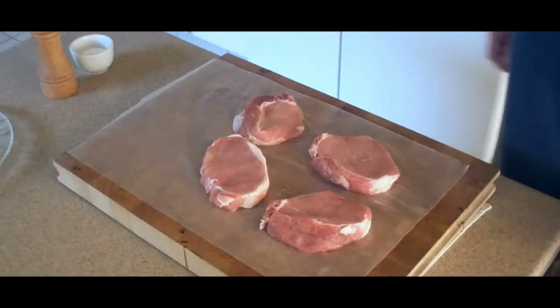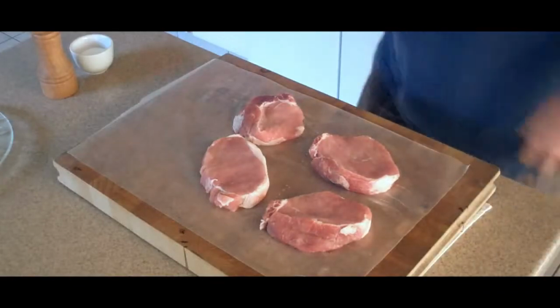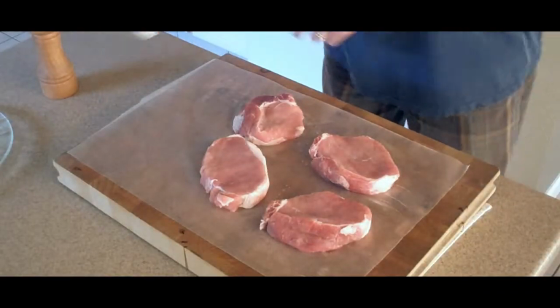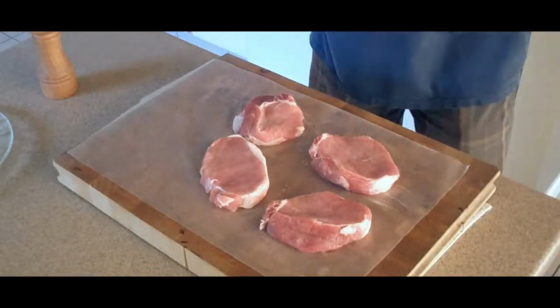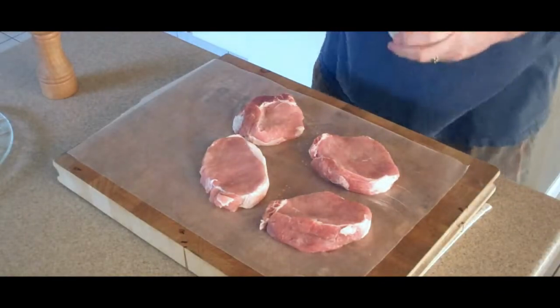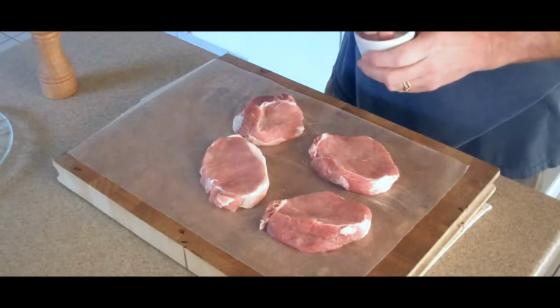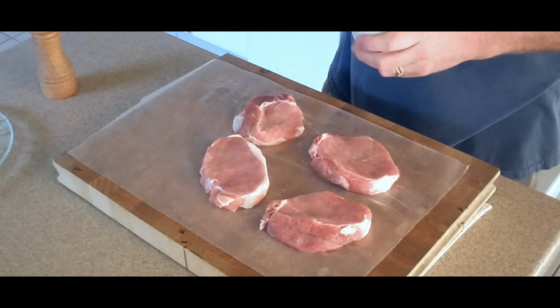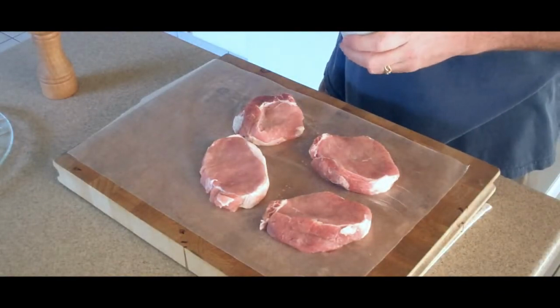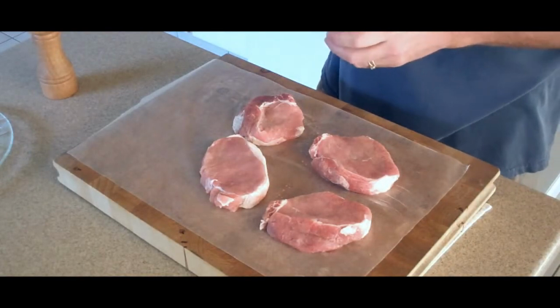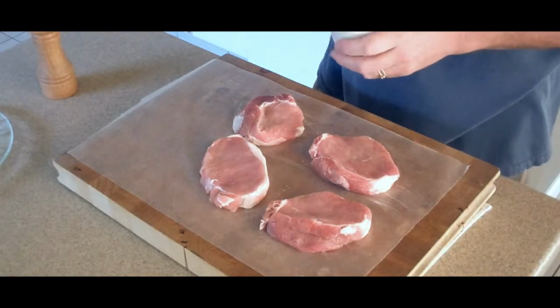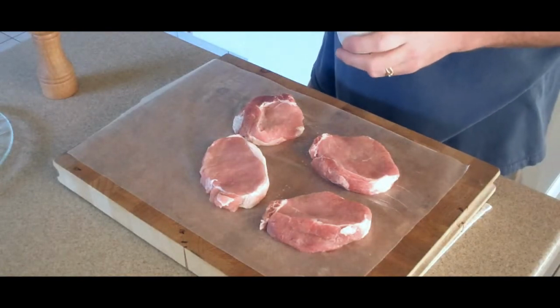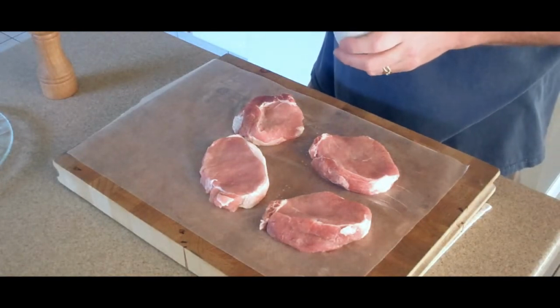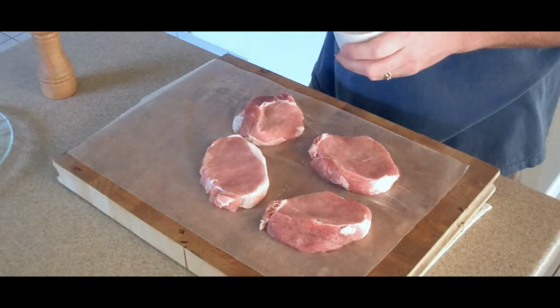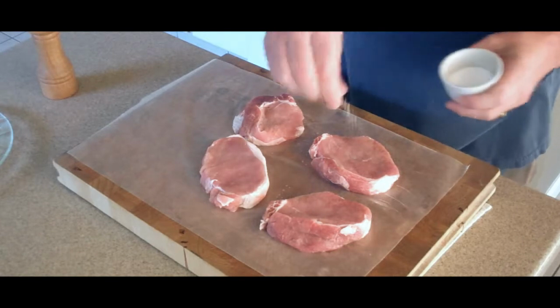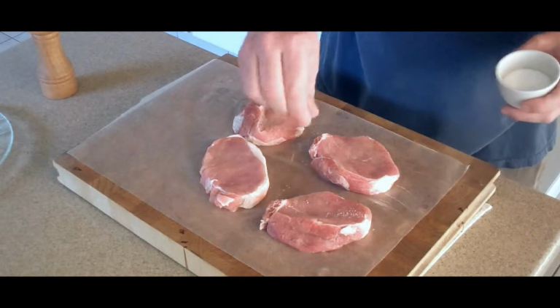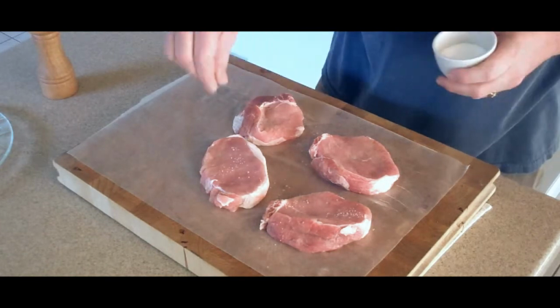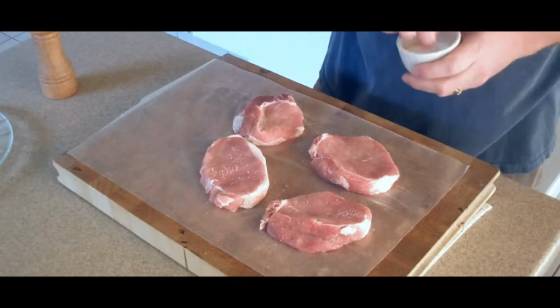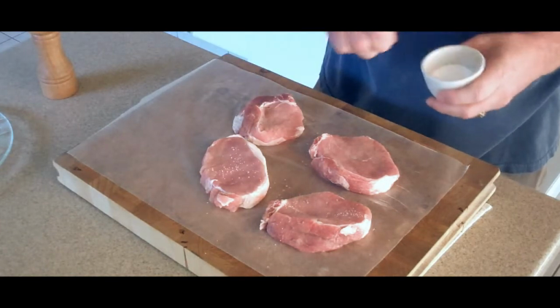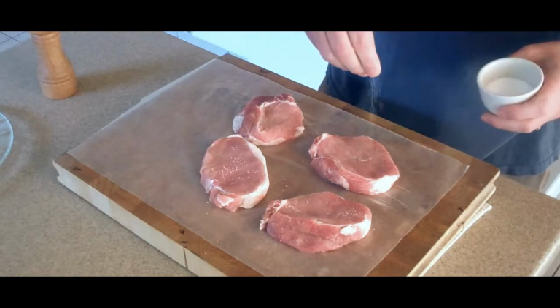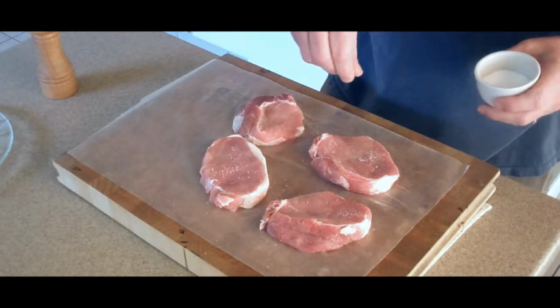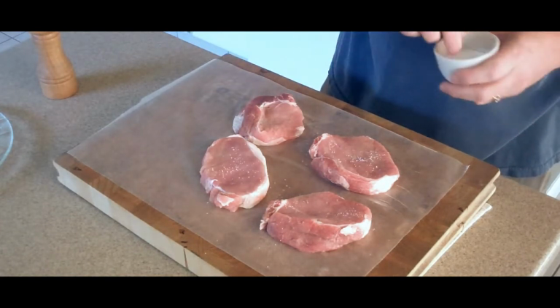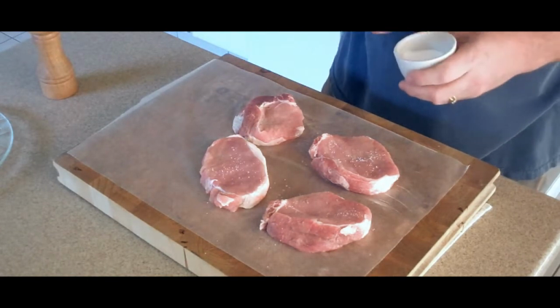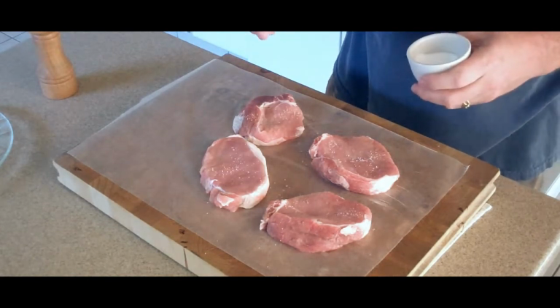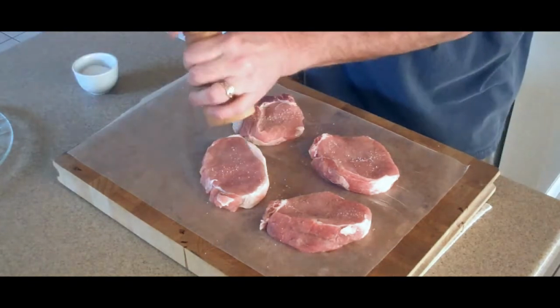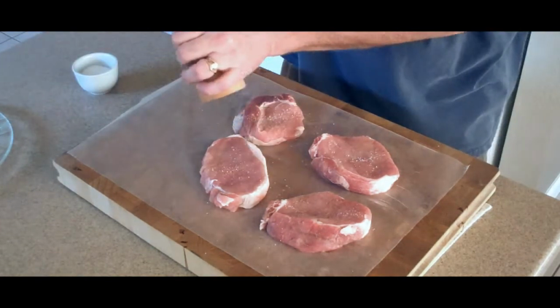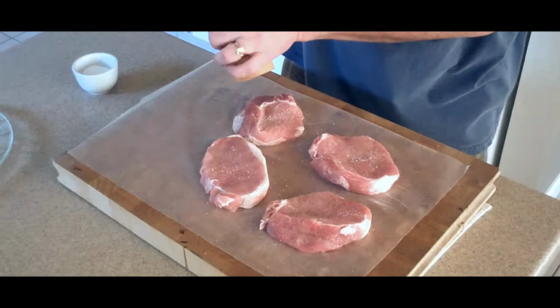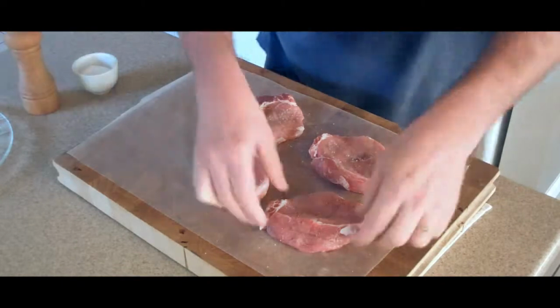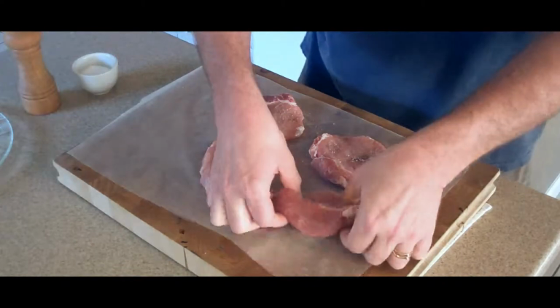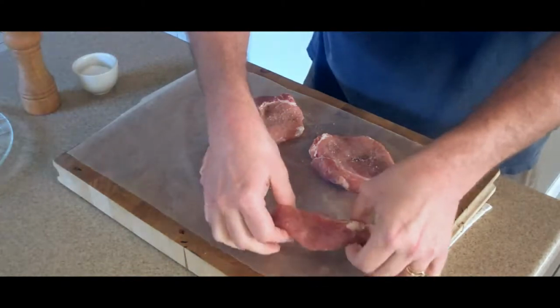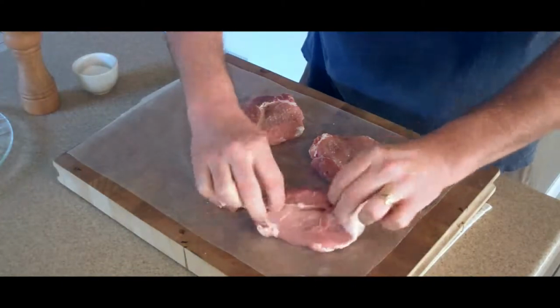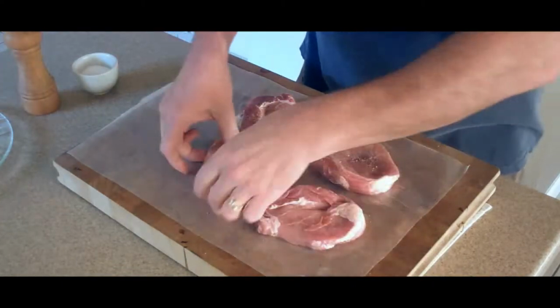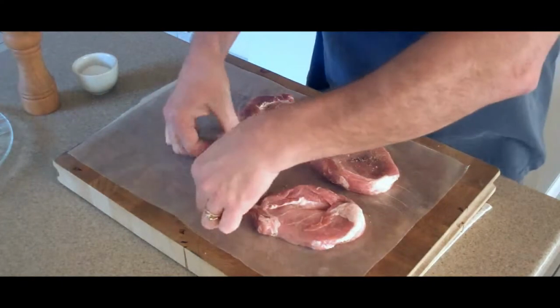We're going to start off by washing our pork chops real good, patting them dry with a paper towel, give them a good seasoning of salt and pepper, and flip these over and do the same on the other side.